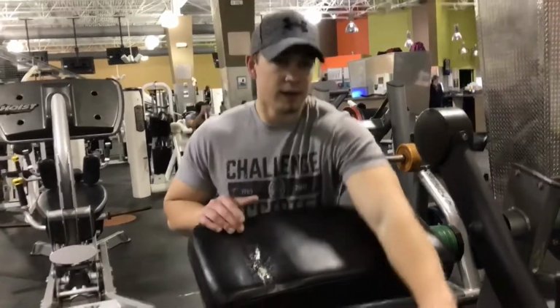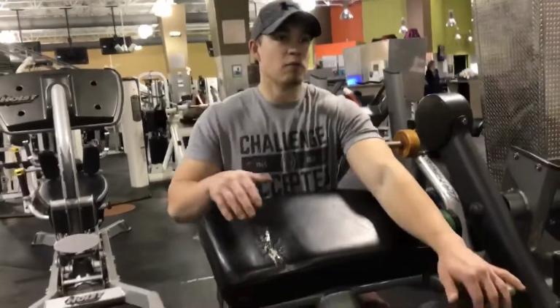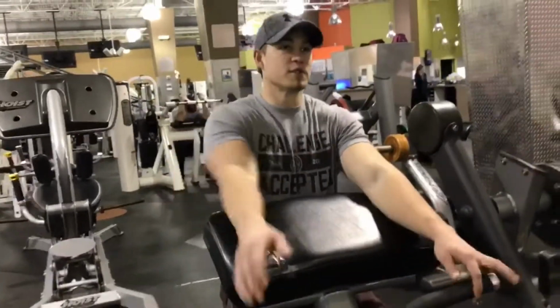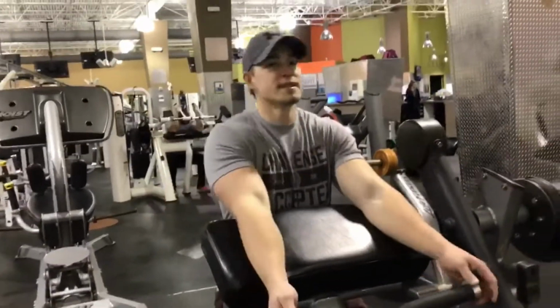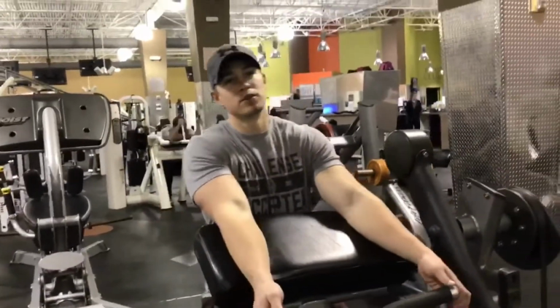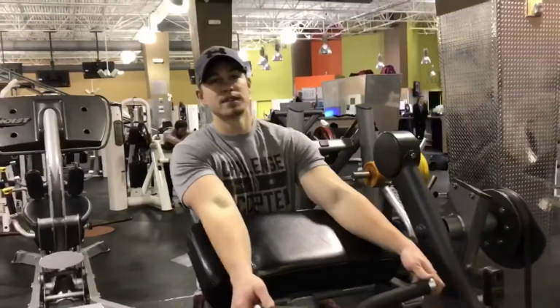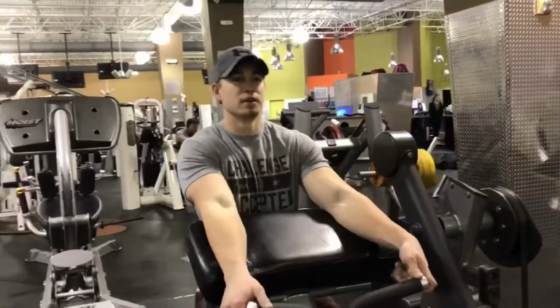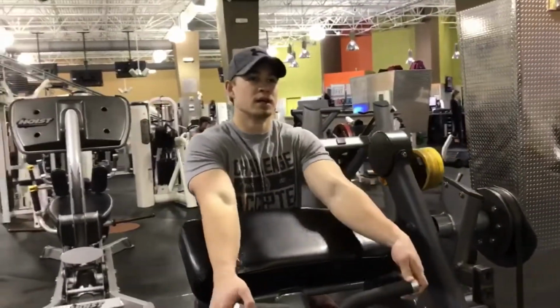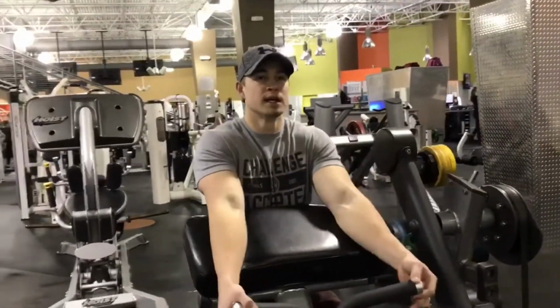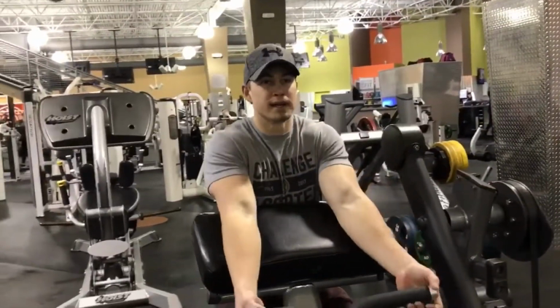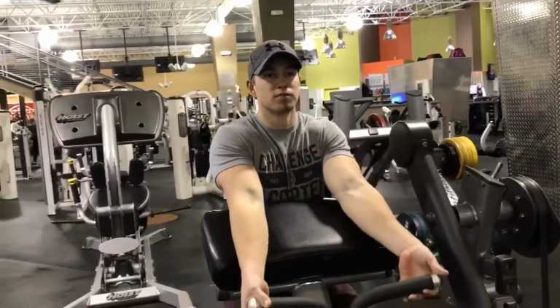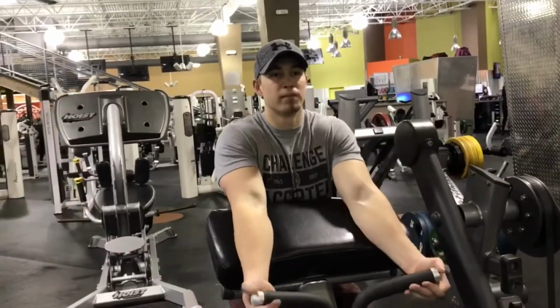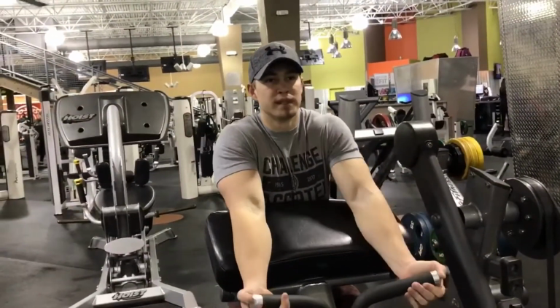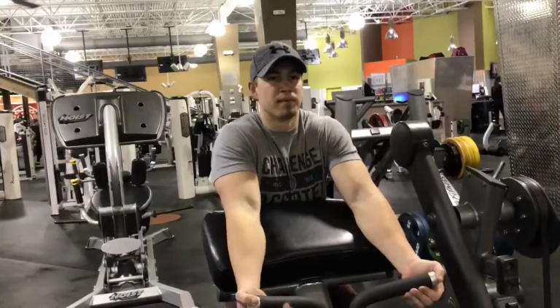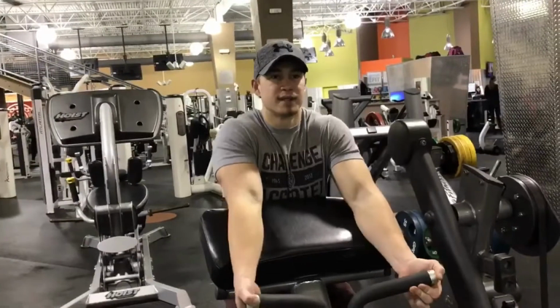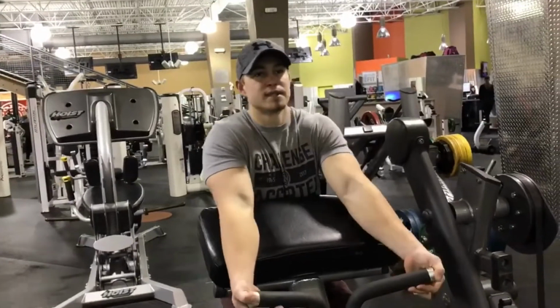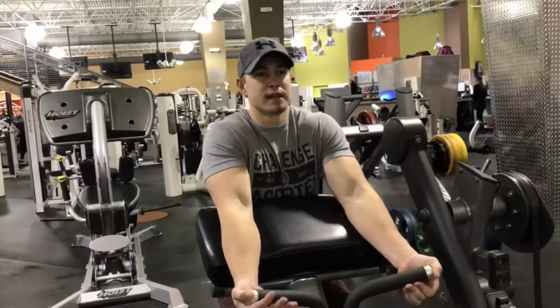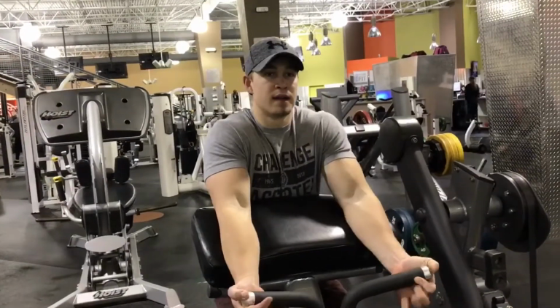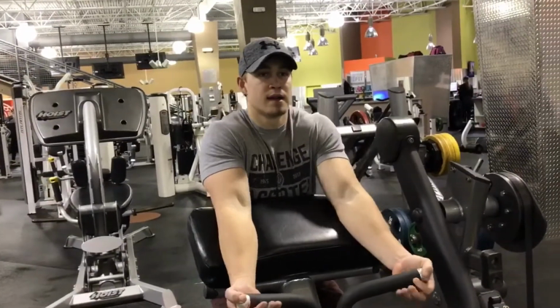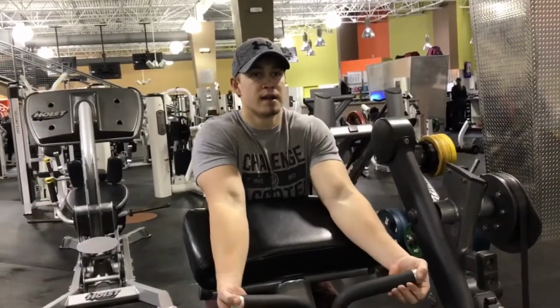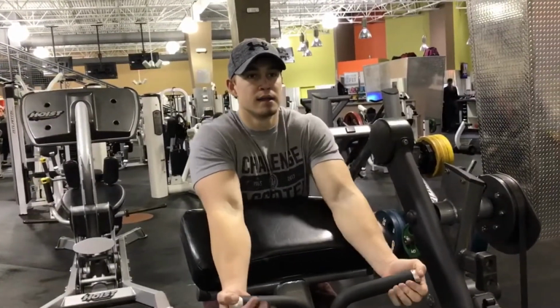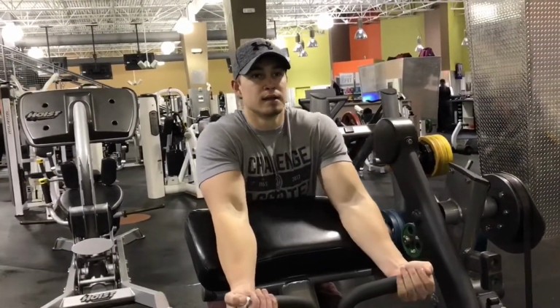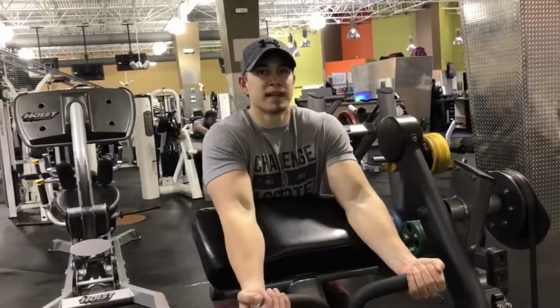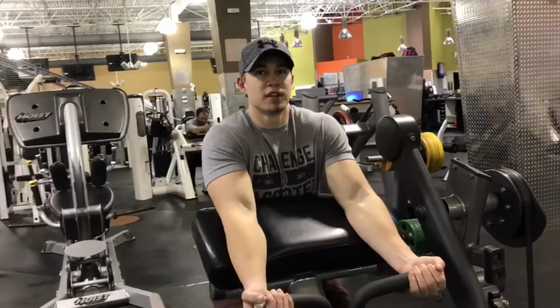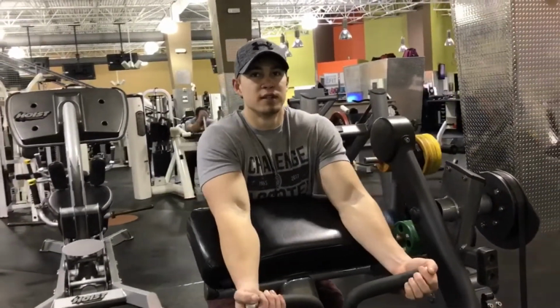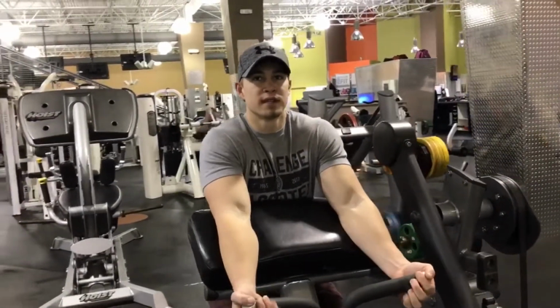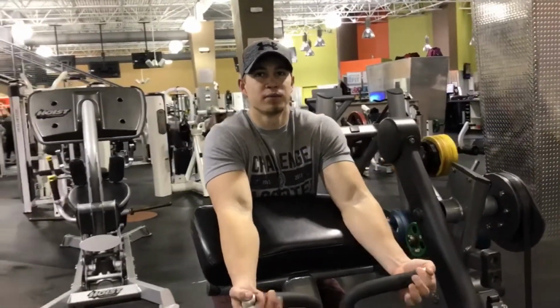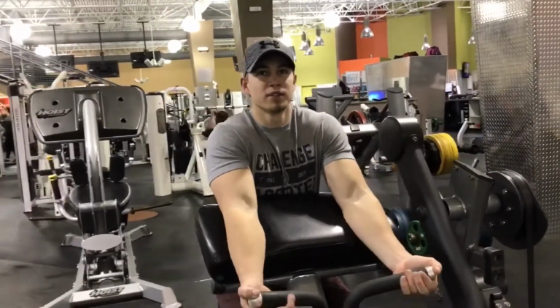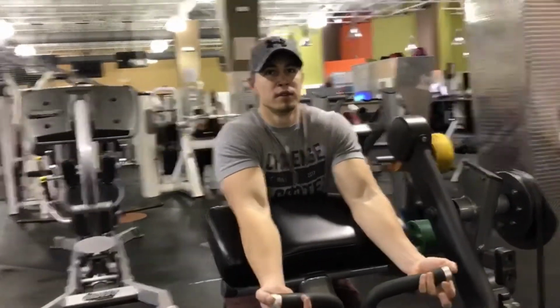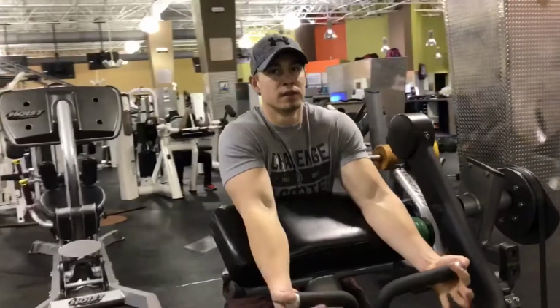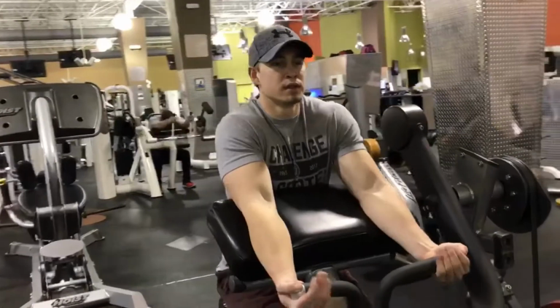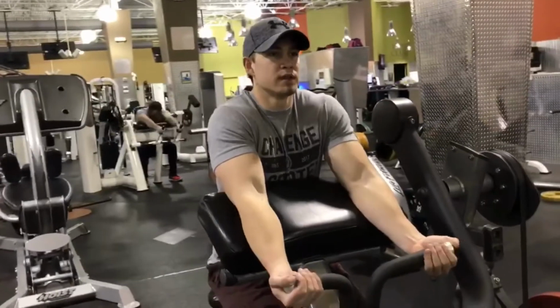The more I squeeze it slightly, the more I get the most blood pumped into my biceps. How about that, Josh? Does that sound professional? Sounds good, yeah. Oh, yeah.